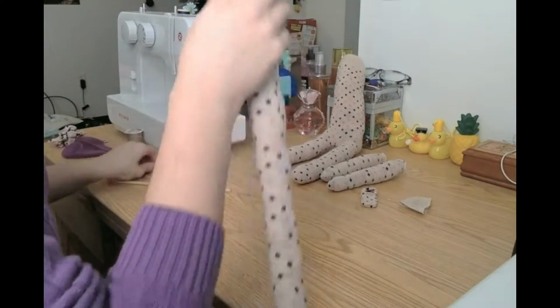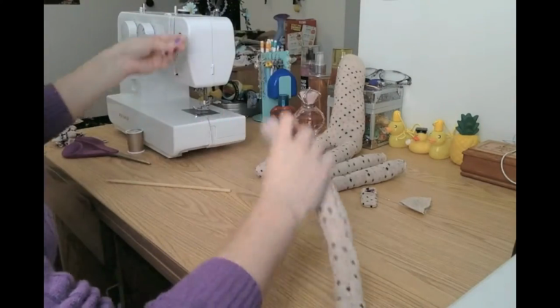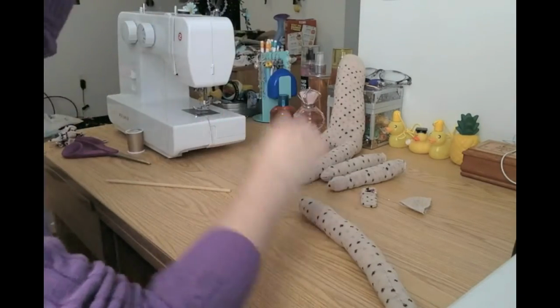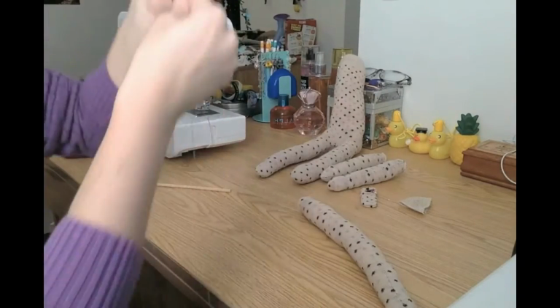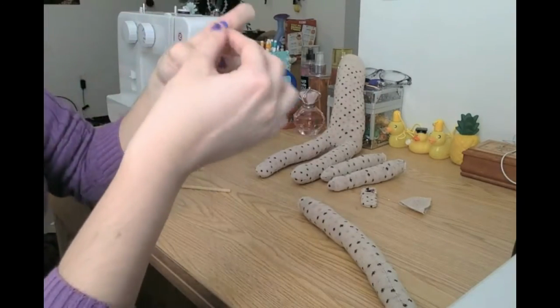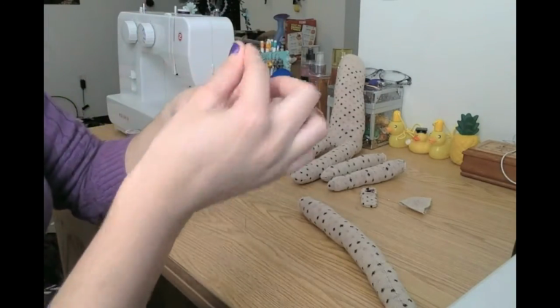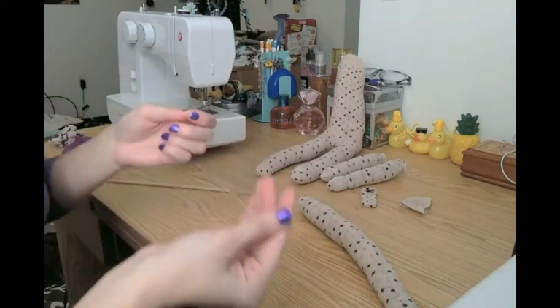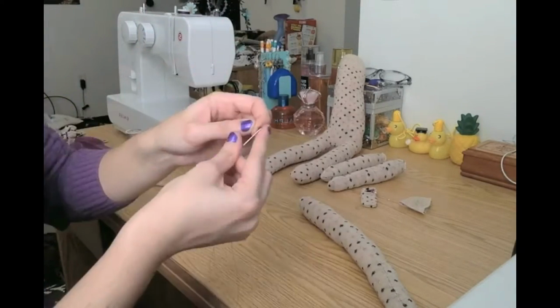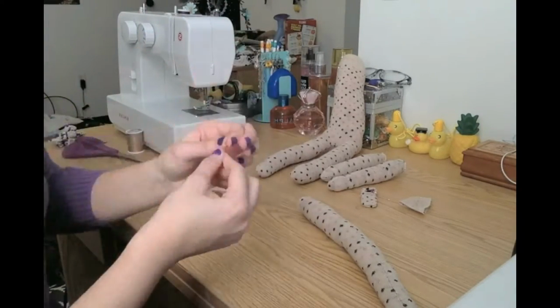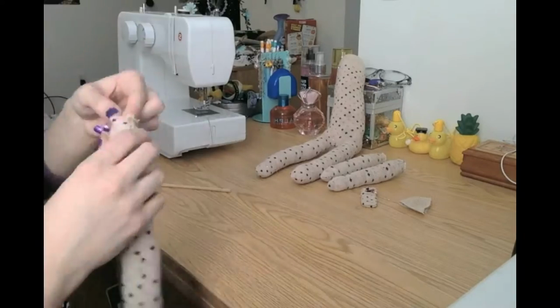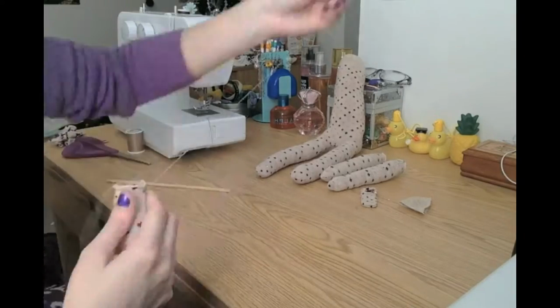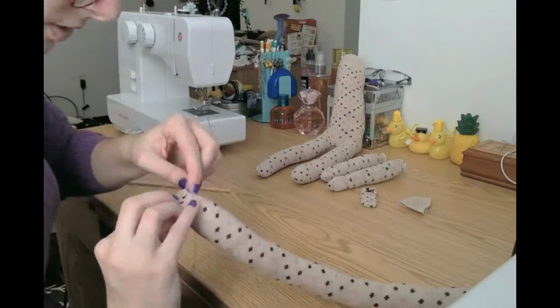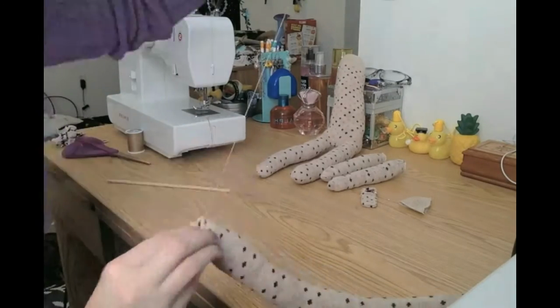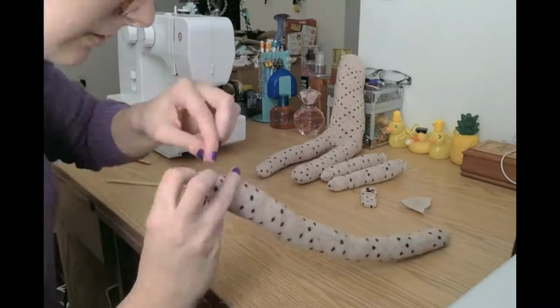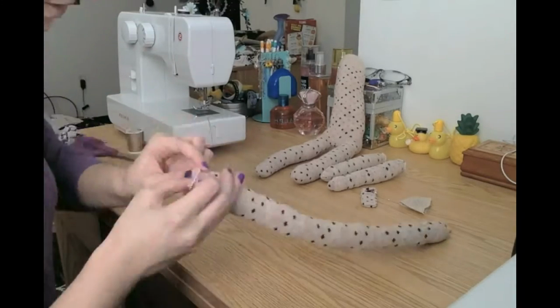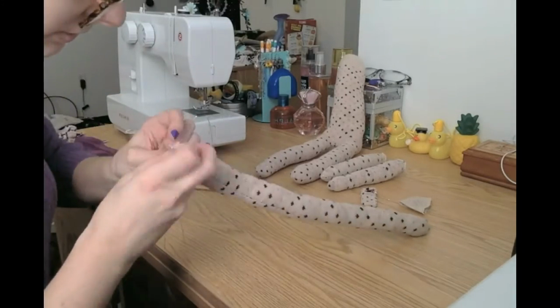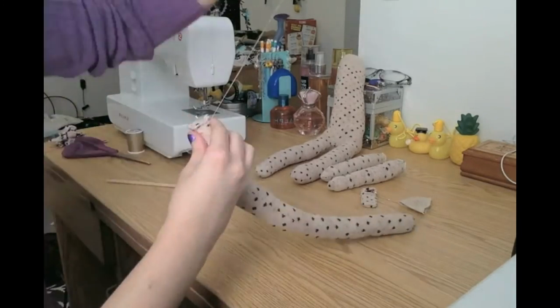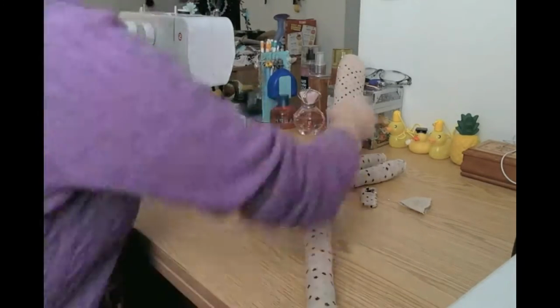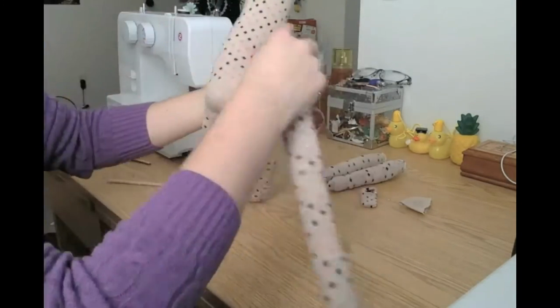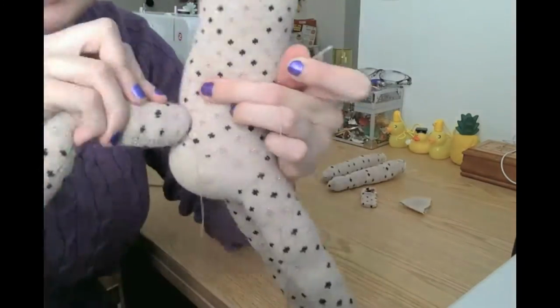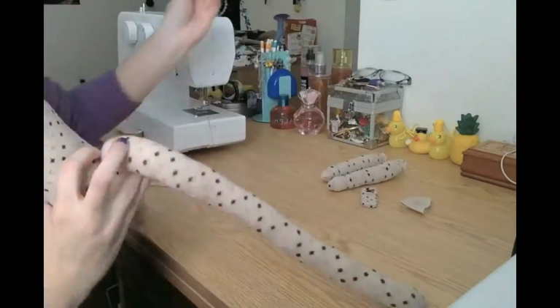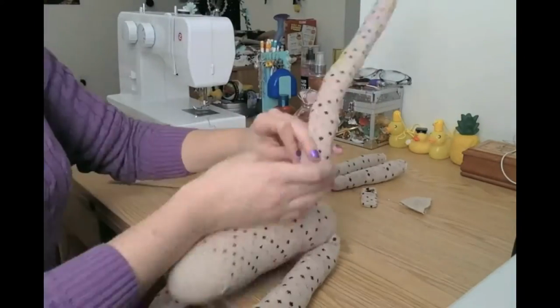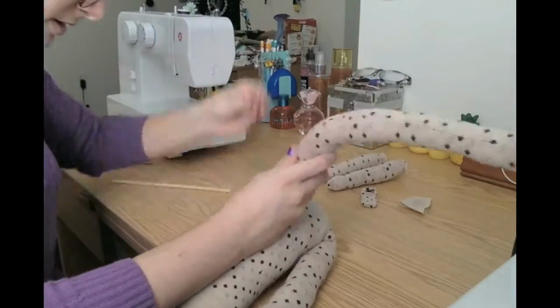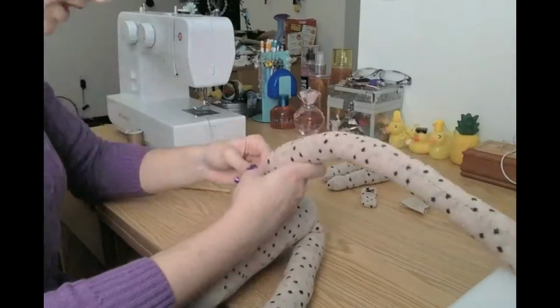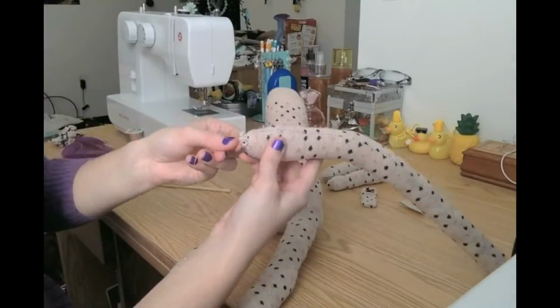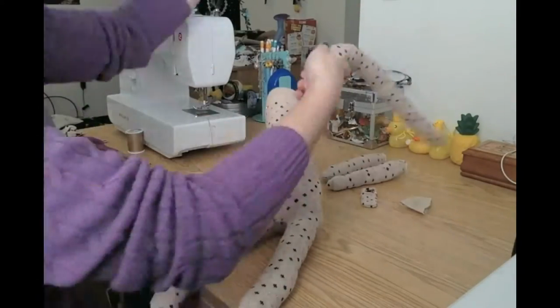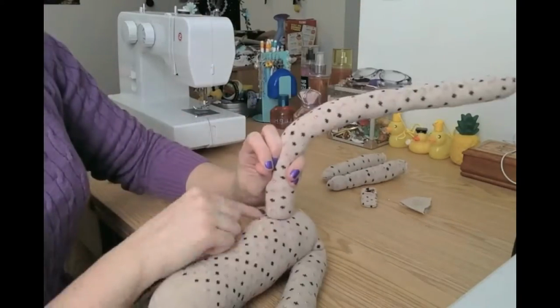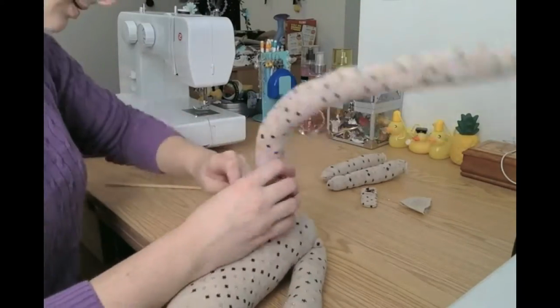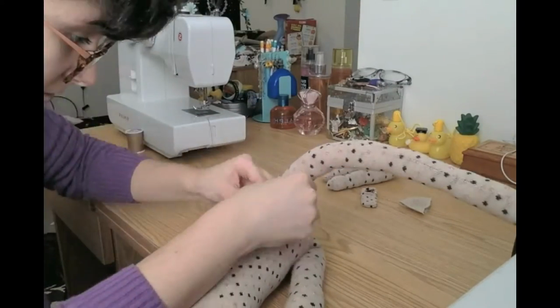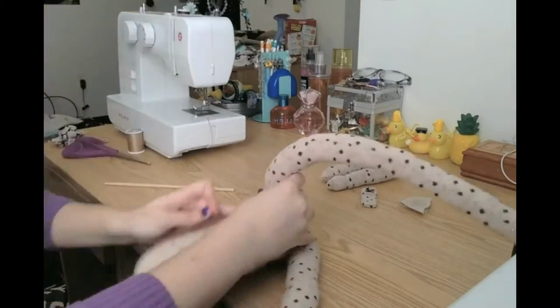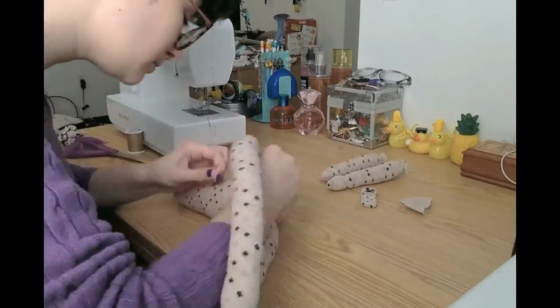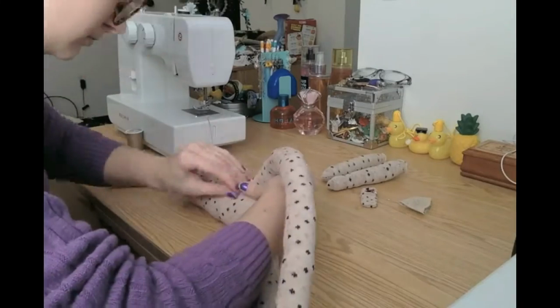For sewing on the tail, I like to sew a gathering stitch around the opening of the tail and gather it up. Then you can either whip stitch or ladder stitch it to the body right above the heel of the sock, which is now the monkey's butt.